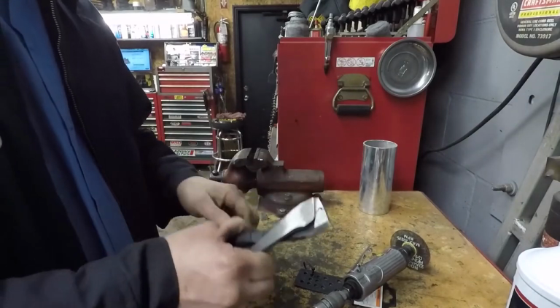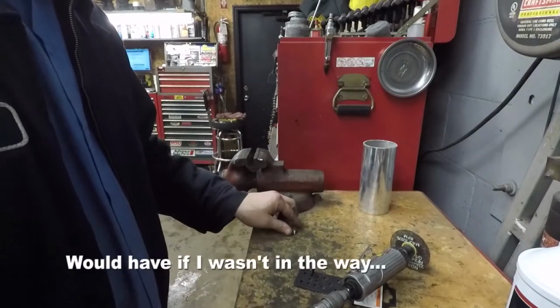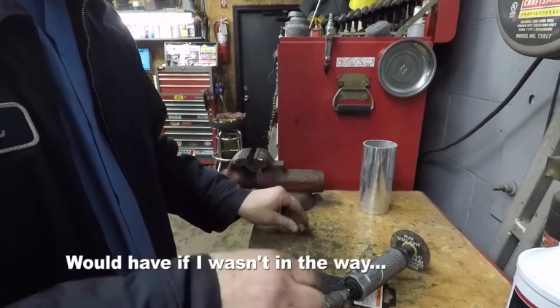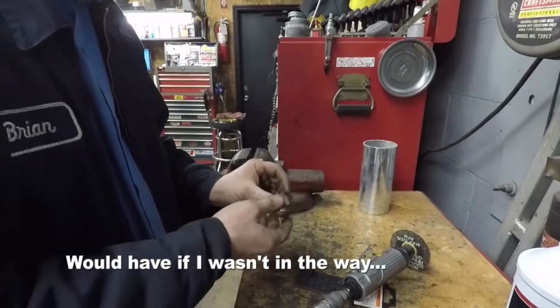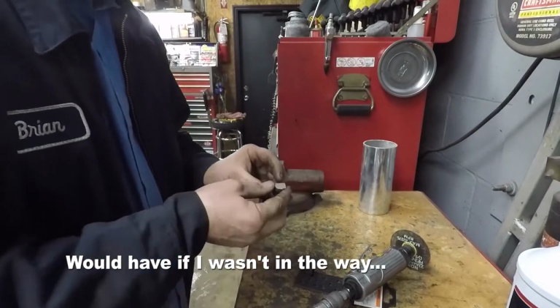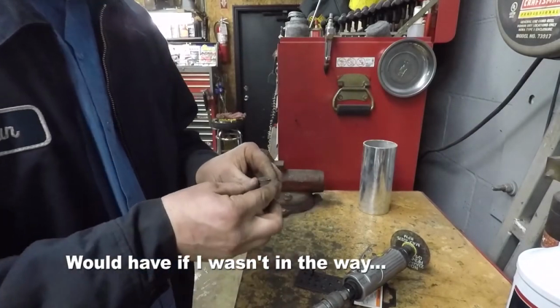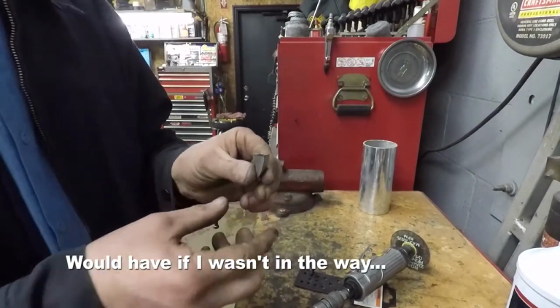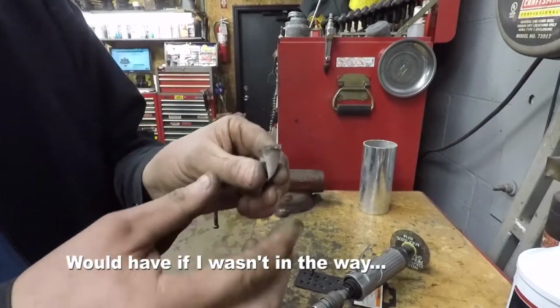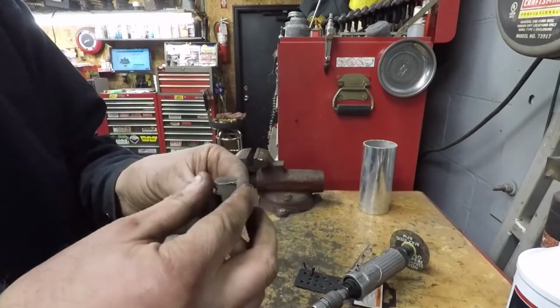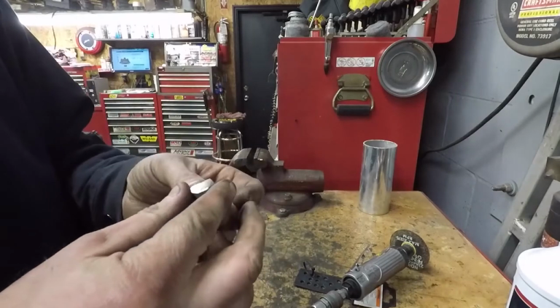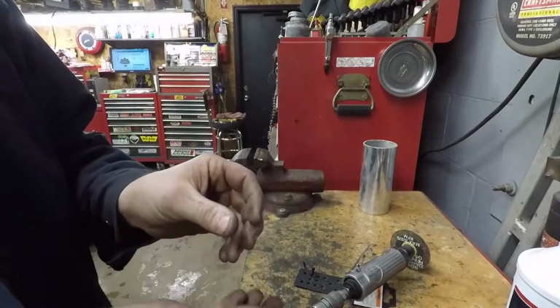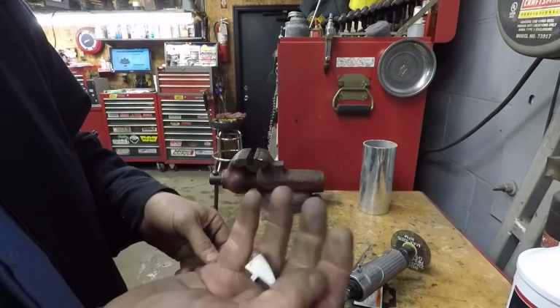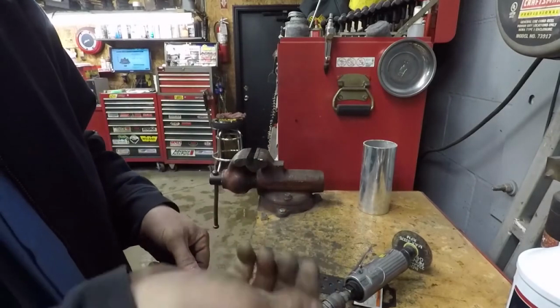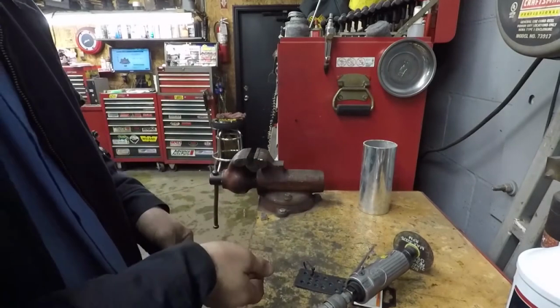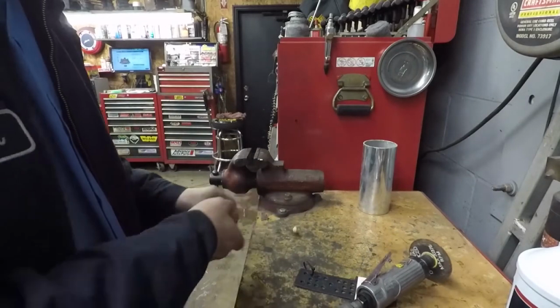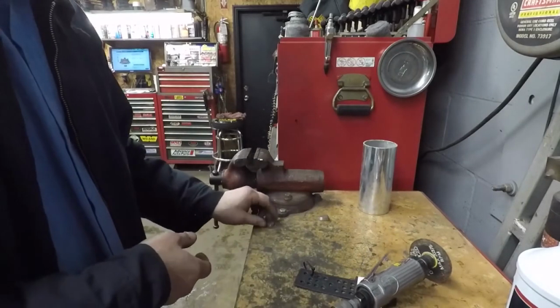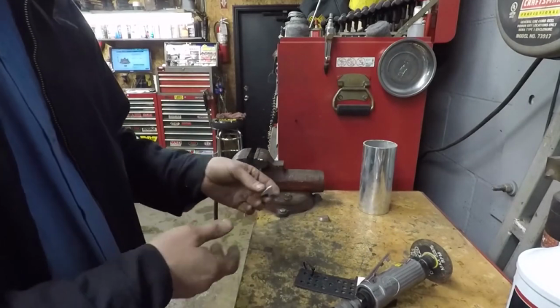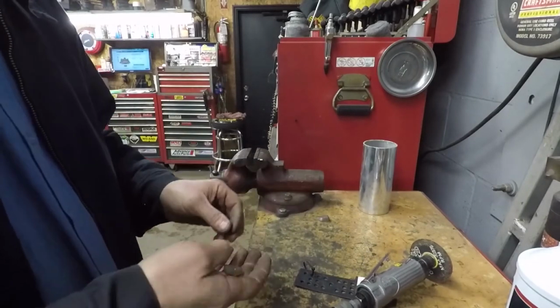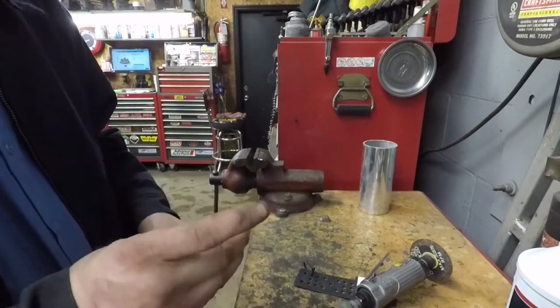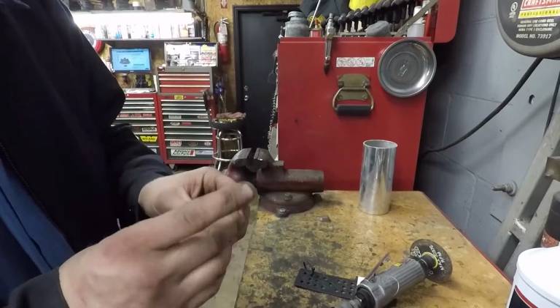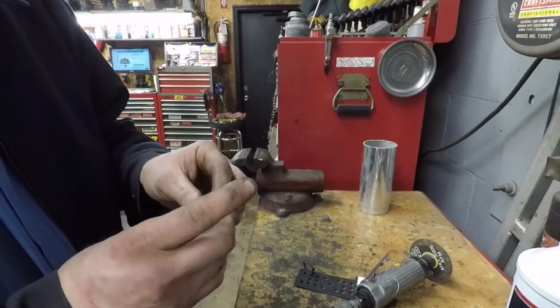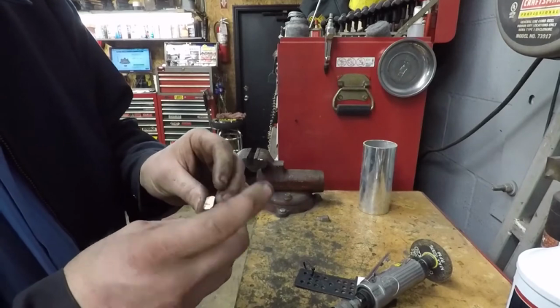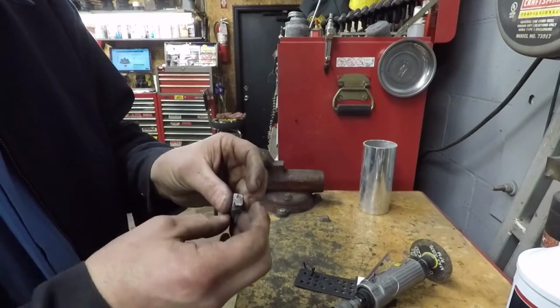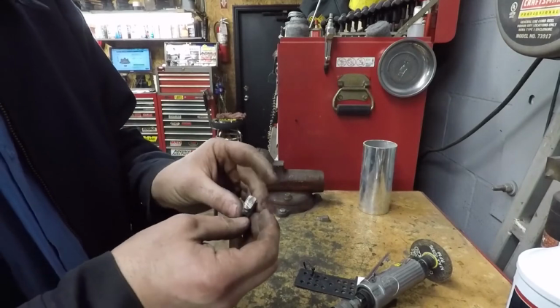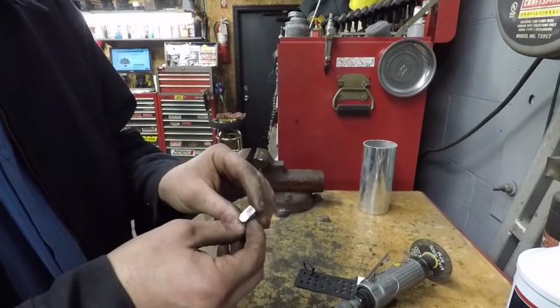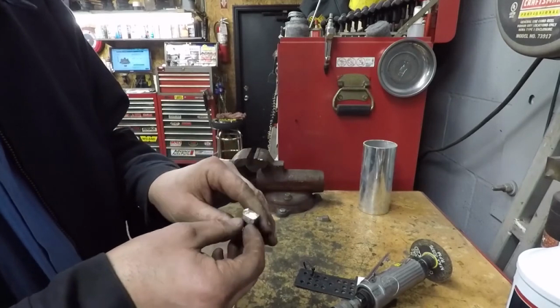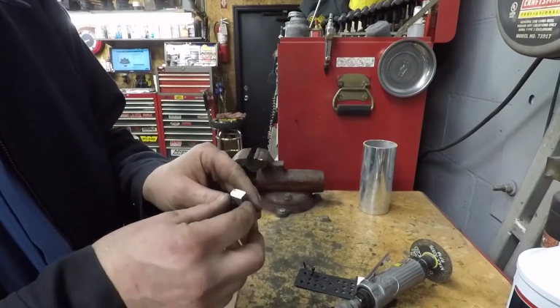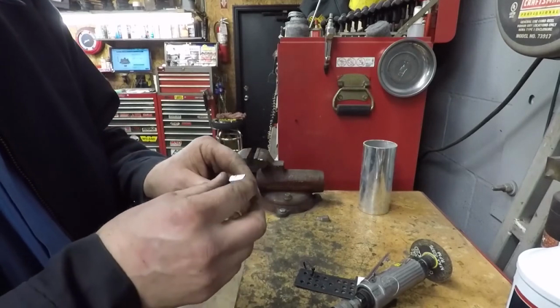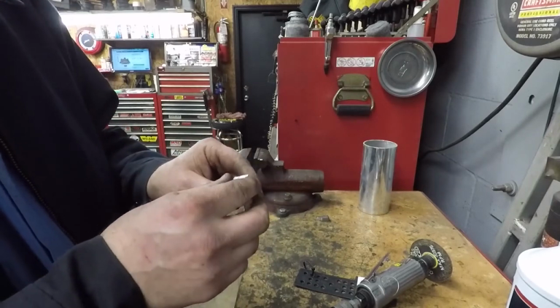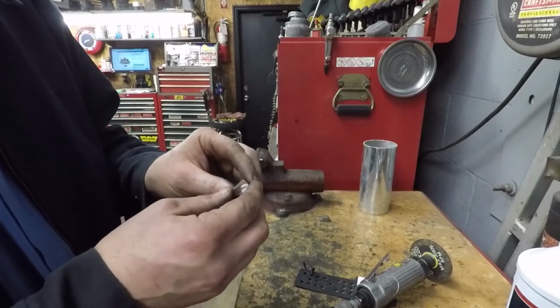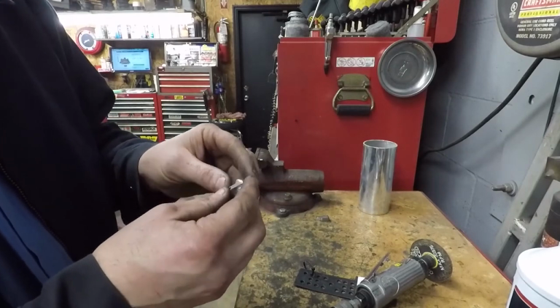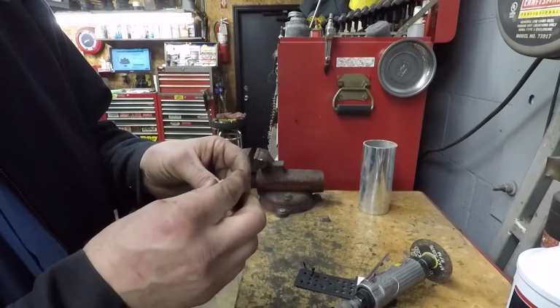You saw how easily that cutoff wheel cut through this cheap Harbor Freight steel. I'm pretty certain you wouldn't have cut through a Snap-on or a Mac or another high-end tool that easily.